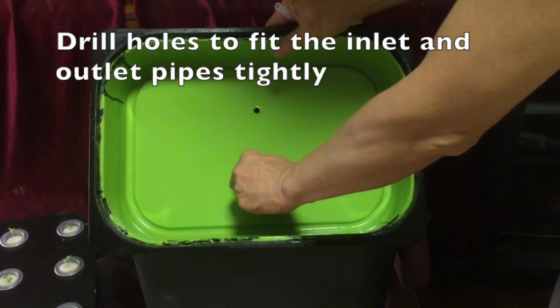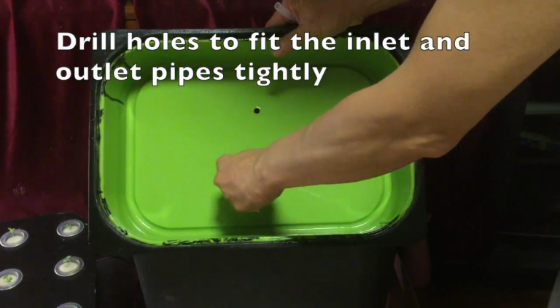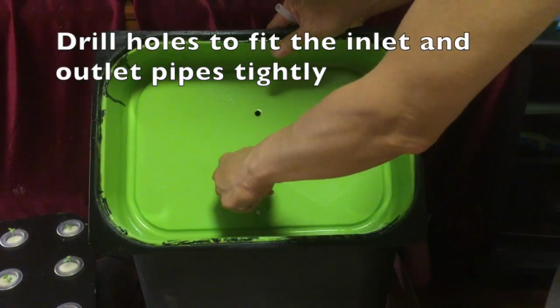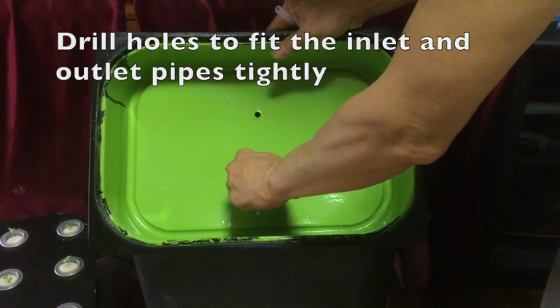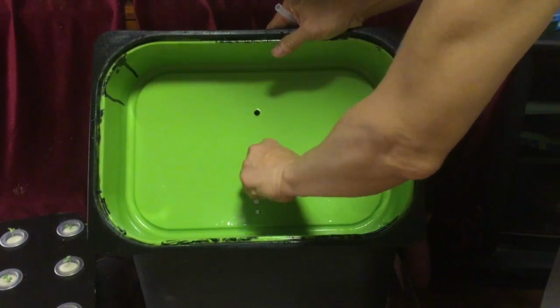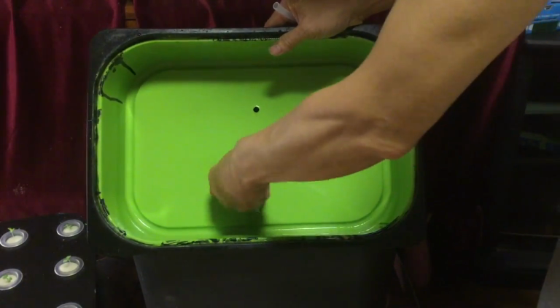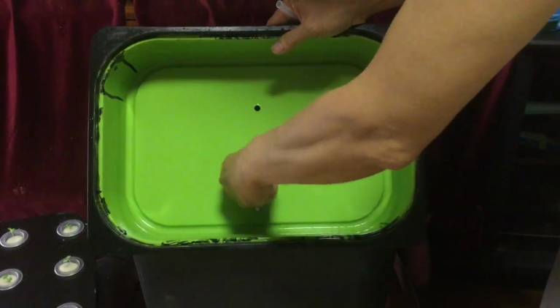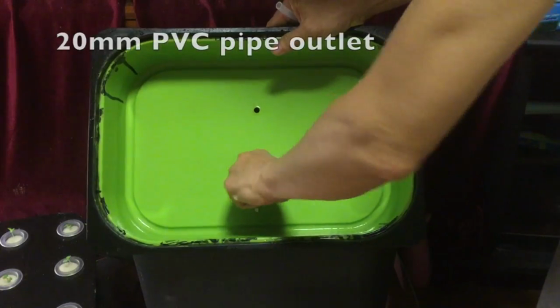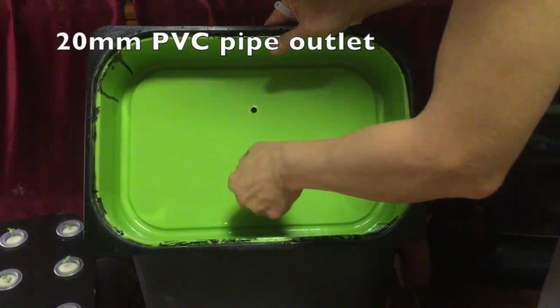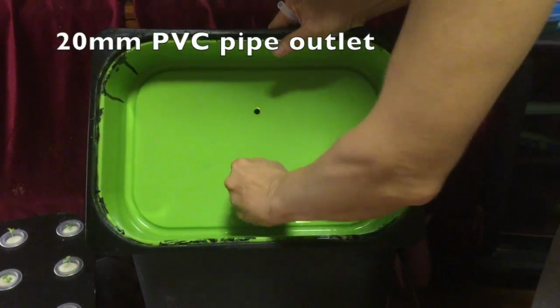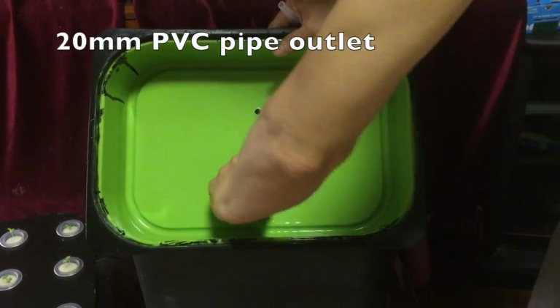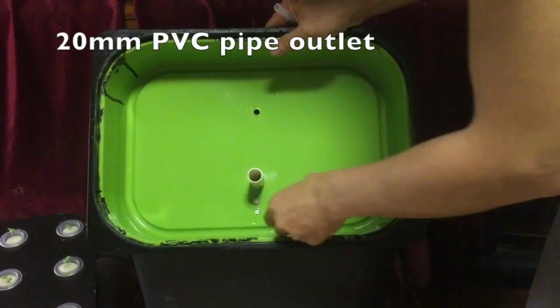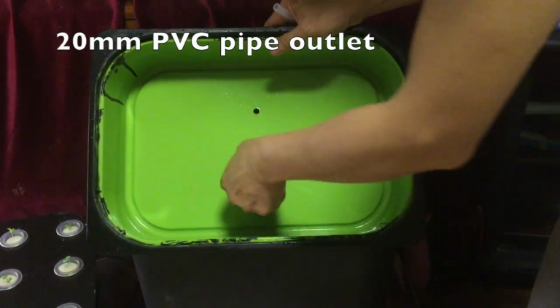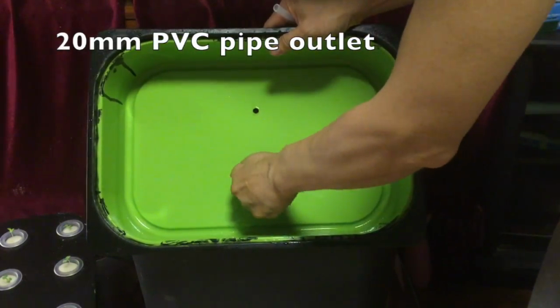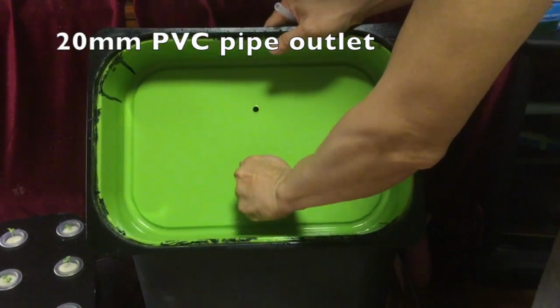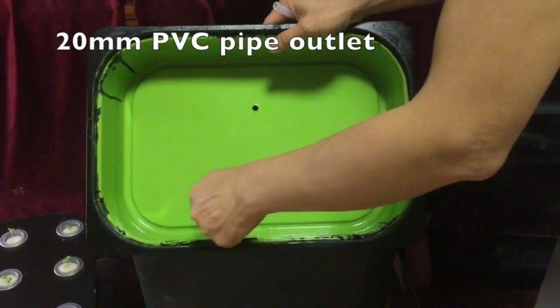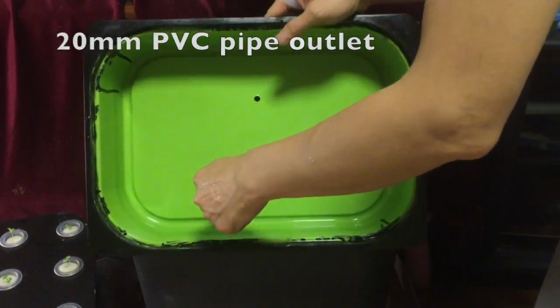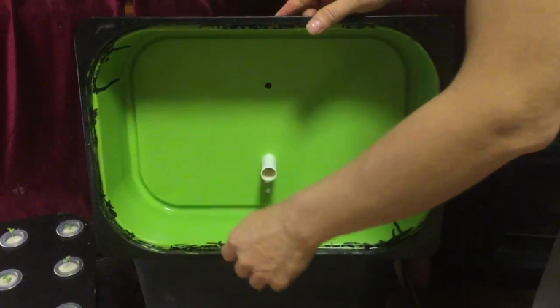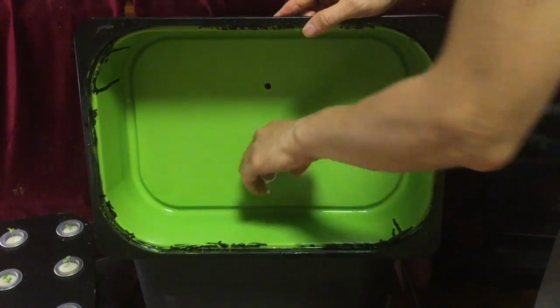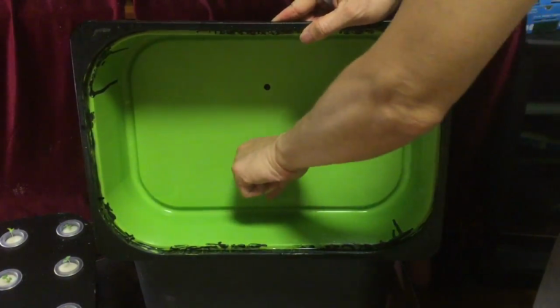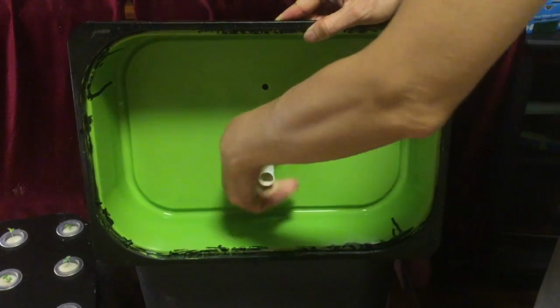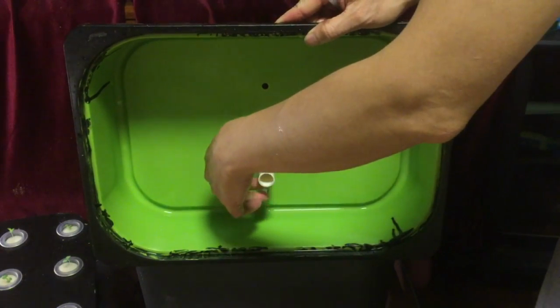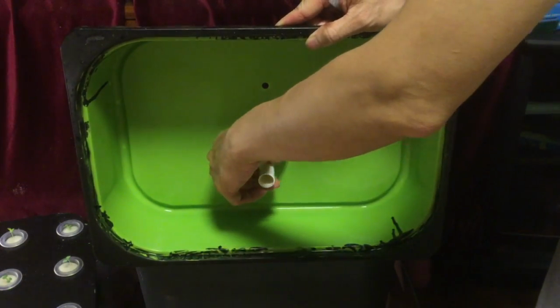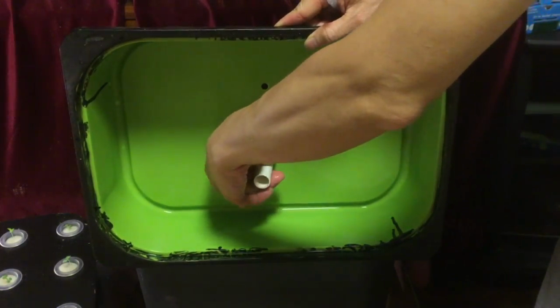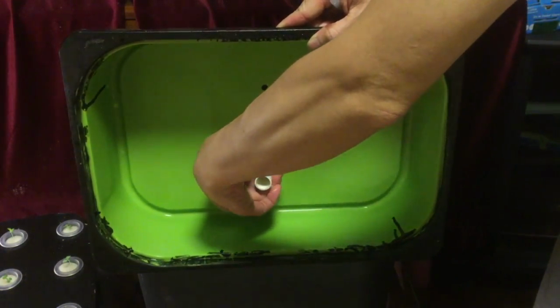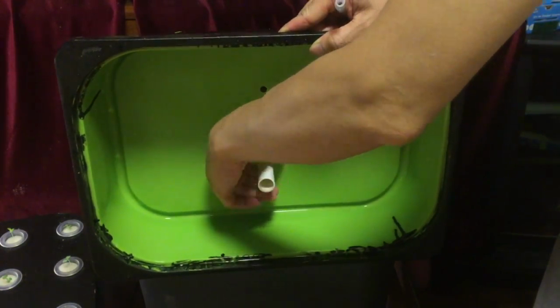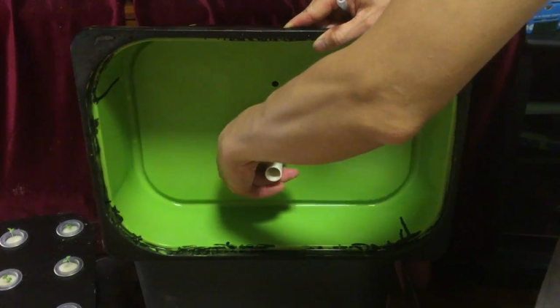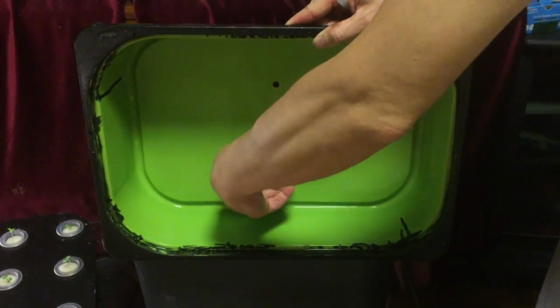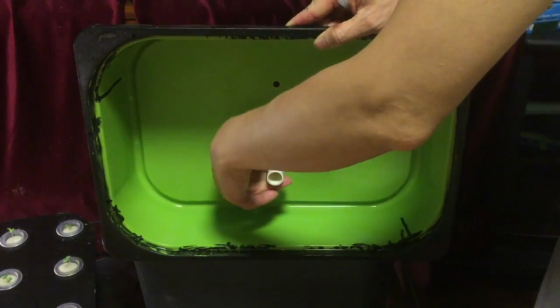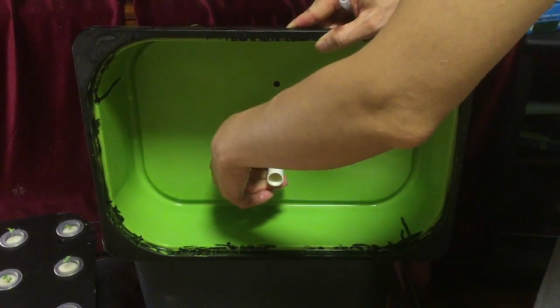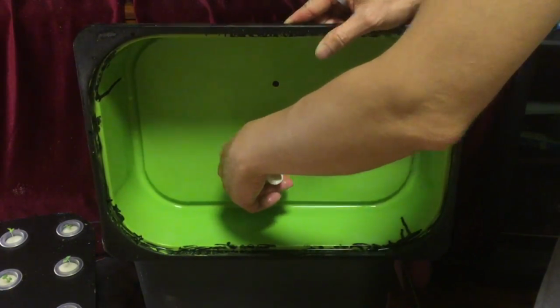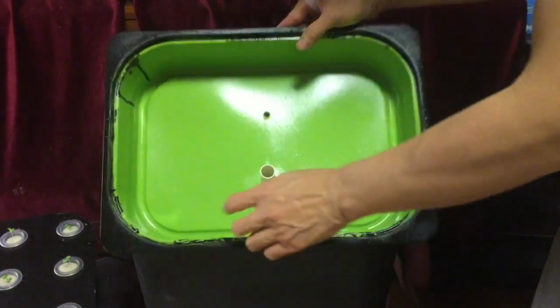The good thing about this is you can adjust the level of the high level mark using the white bigger pipe — just insert it and determine how high the water will be.